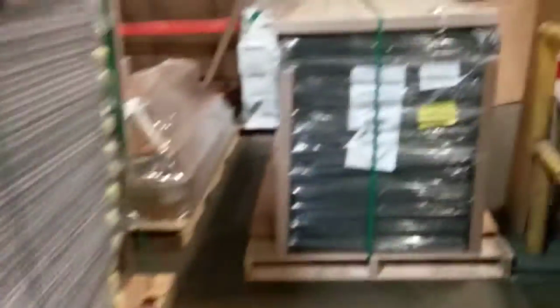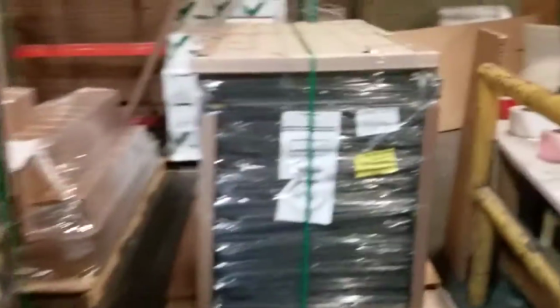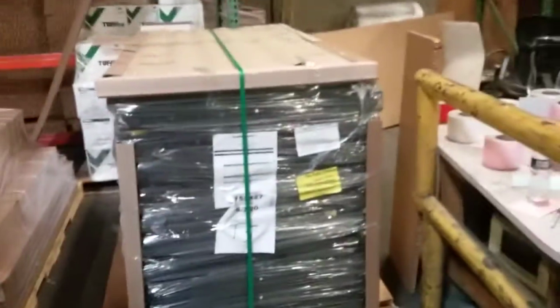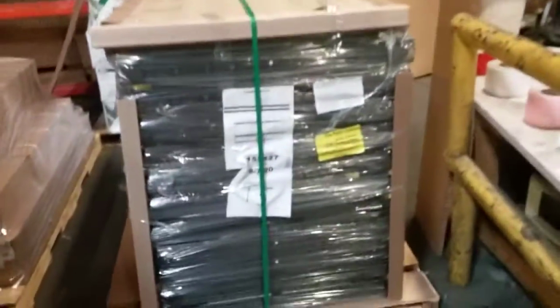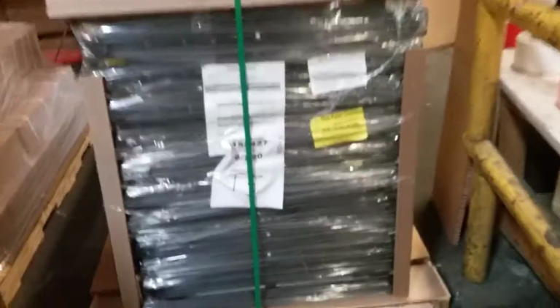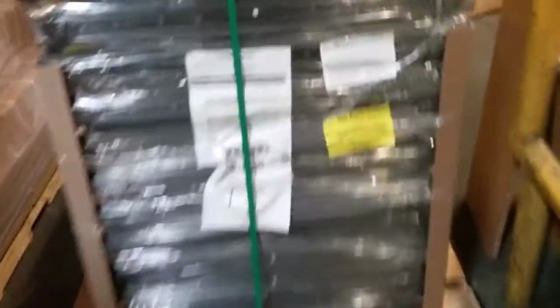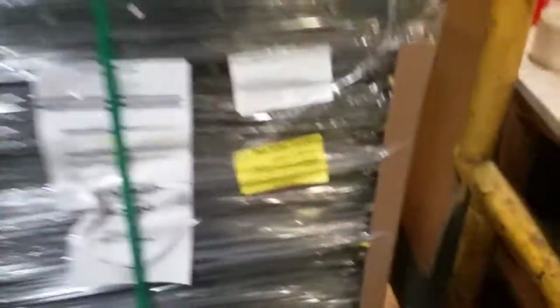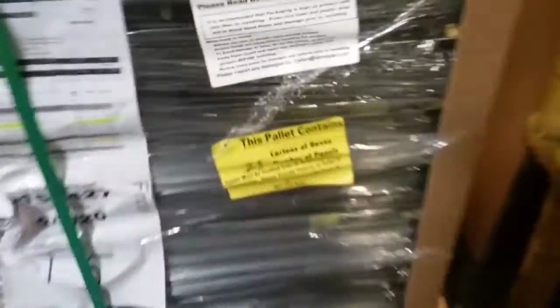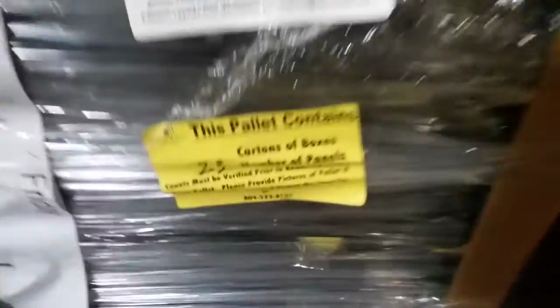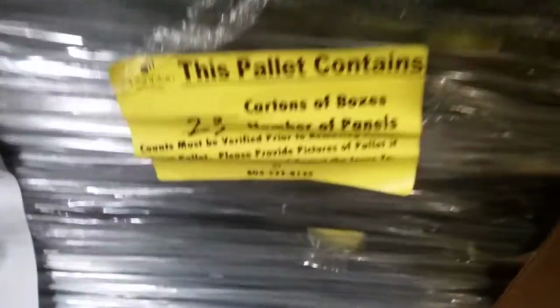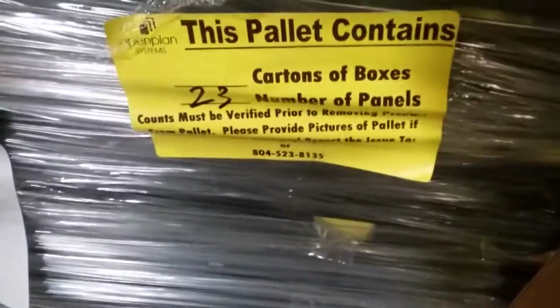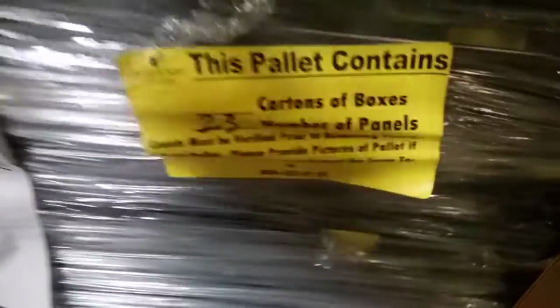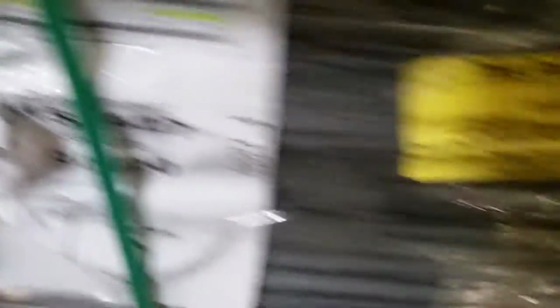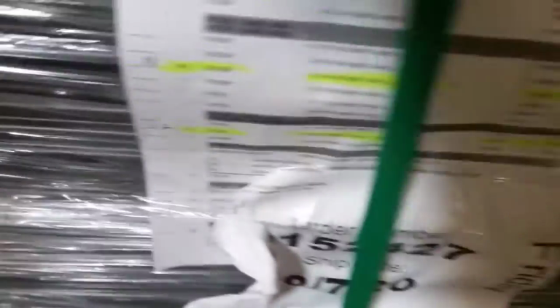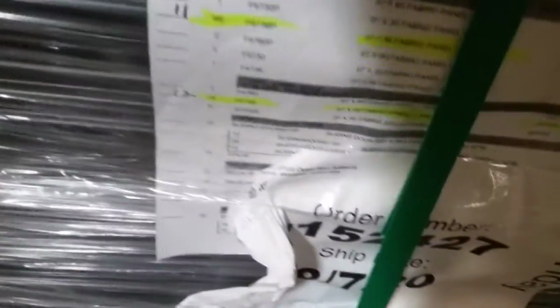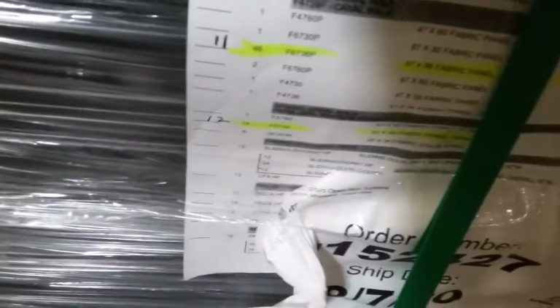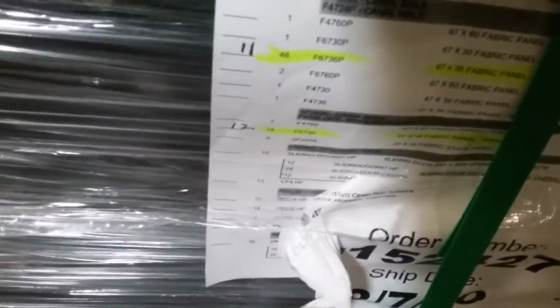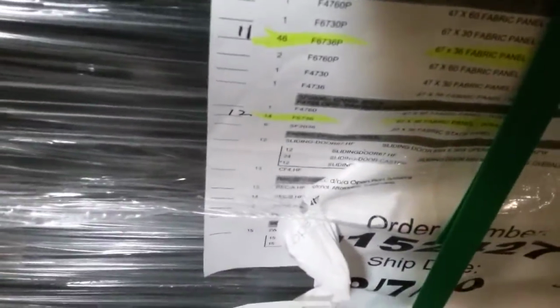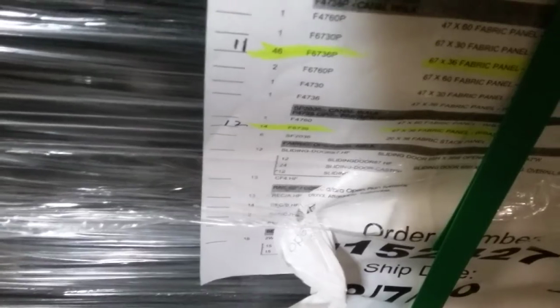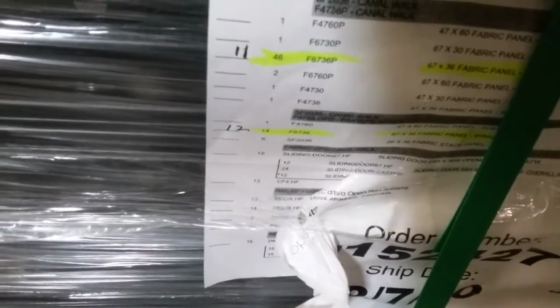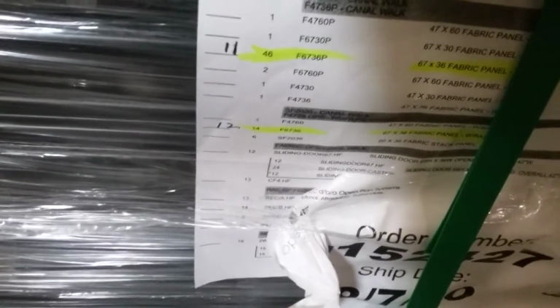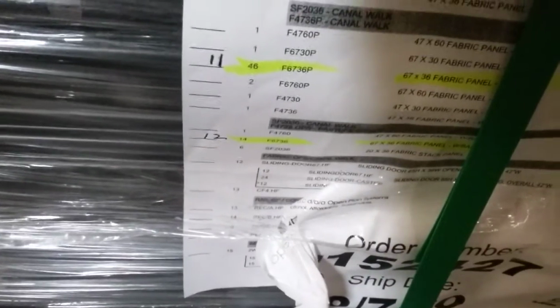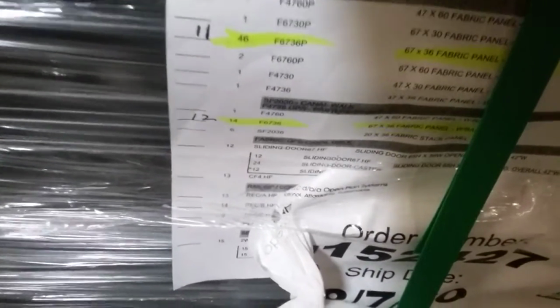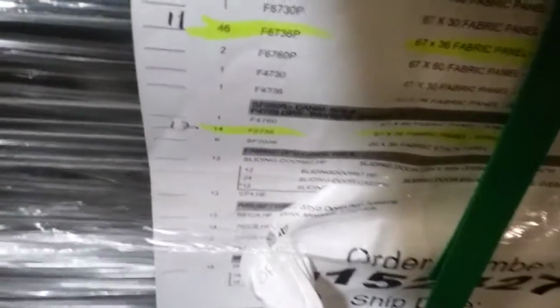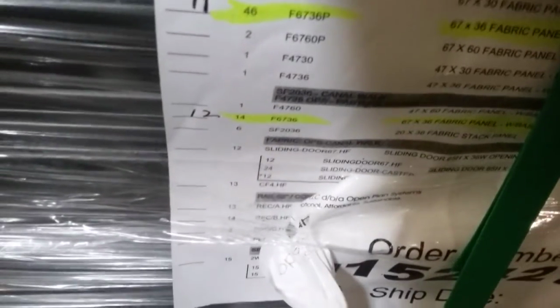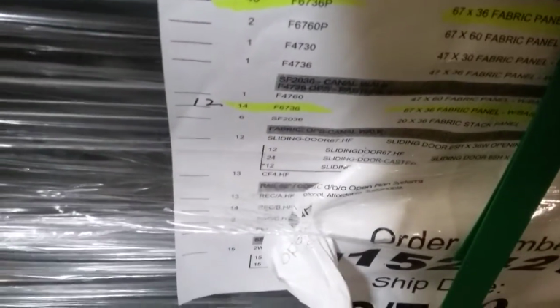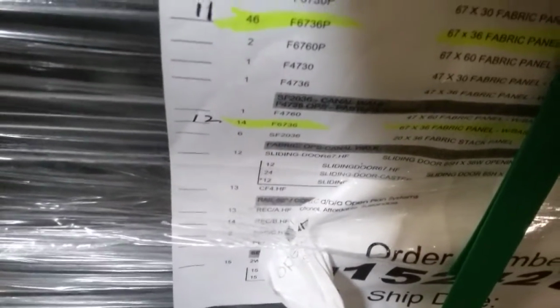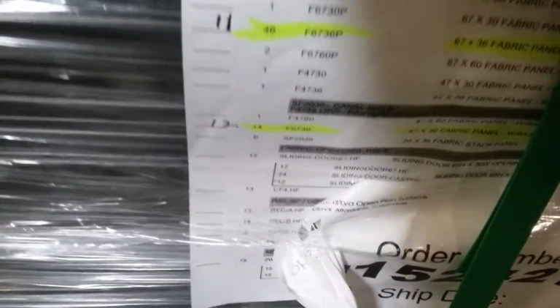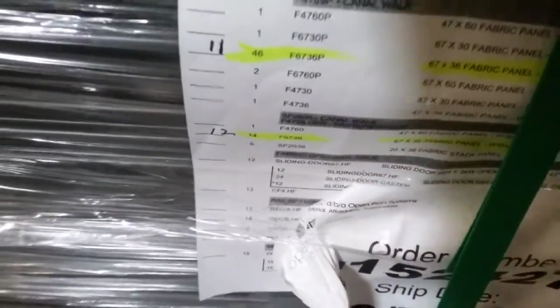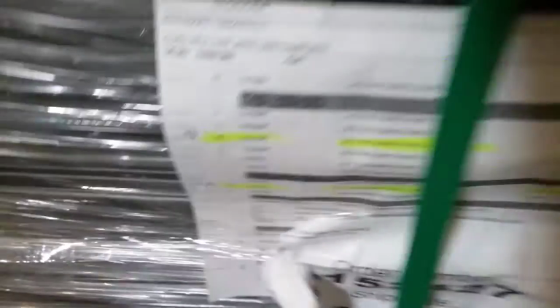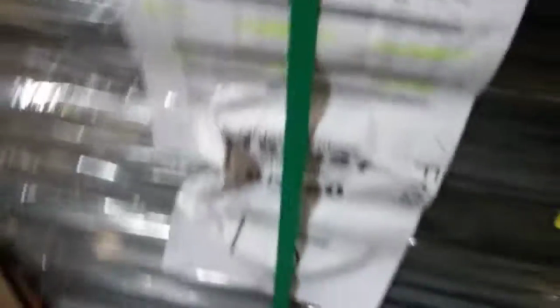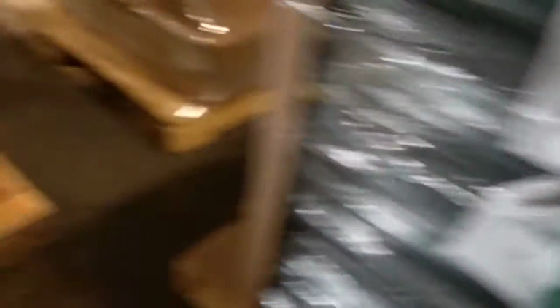Pallet number three, I have 23 panels: my other 11 6736 fabric panel powered, and my other 12 6736 fabric panel with base.